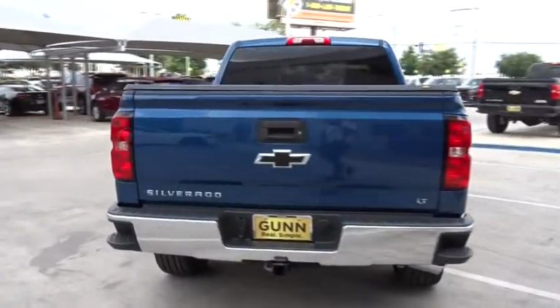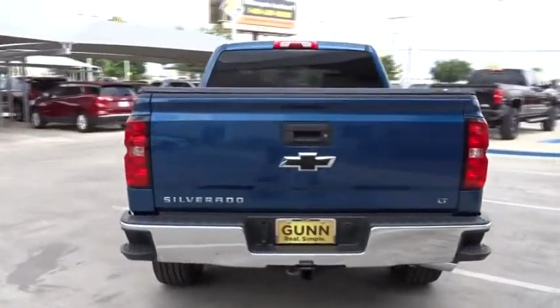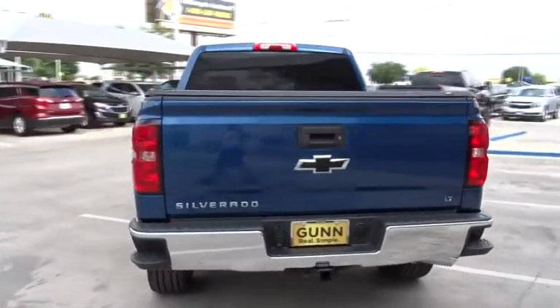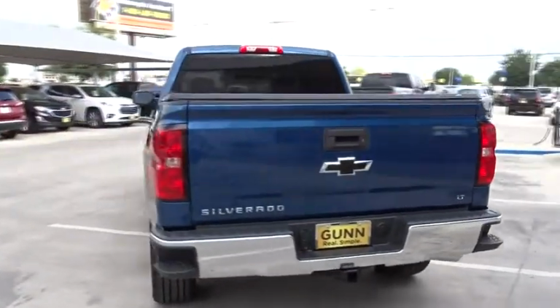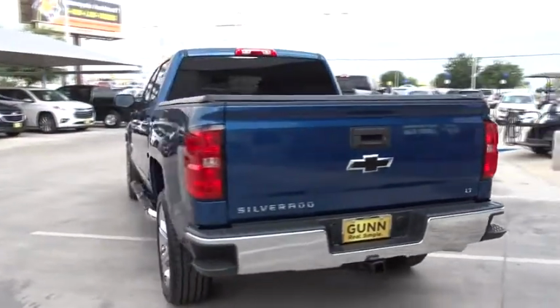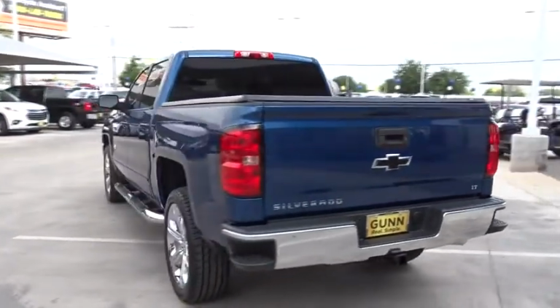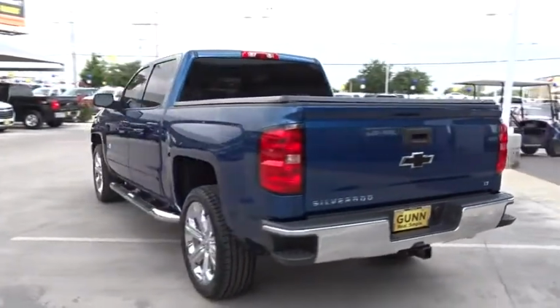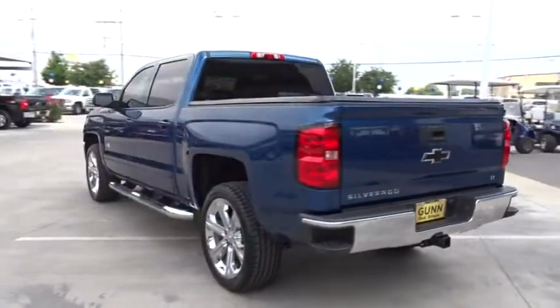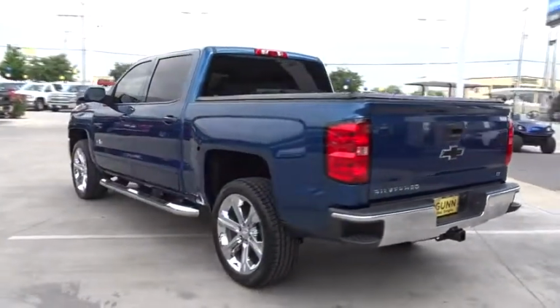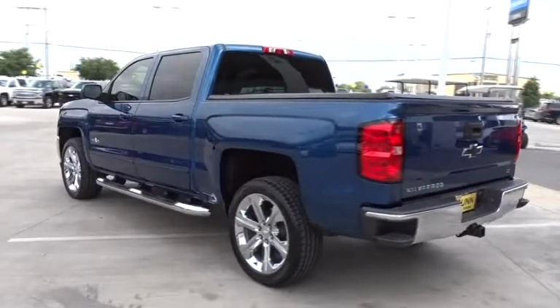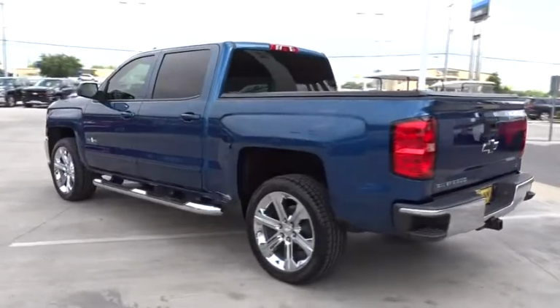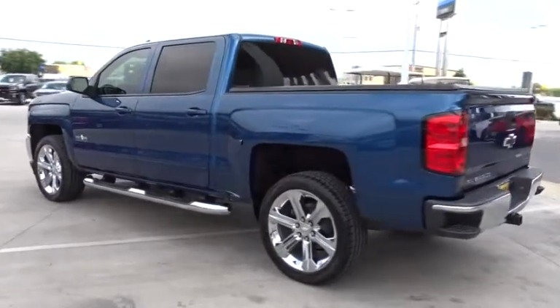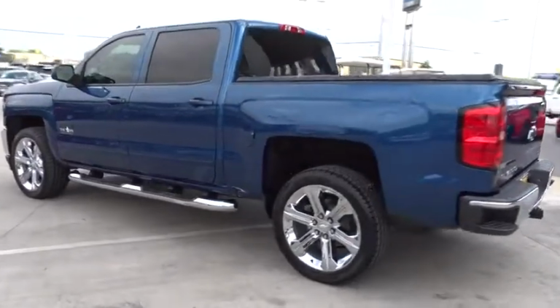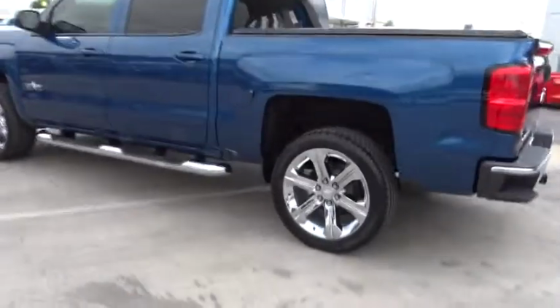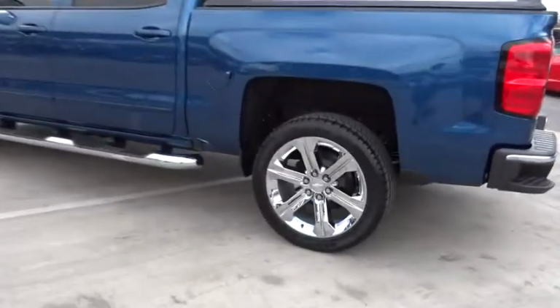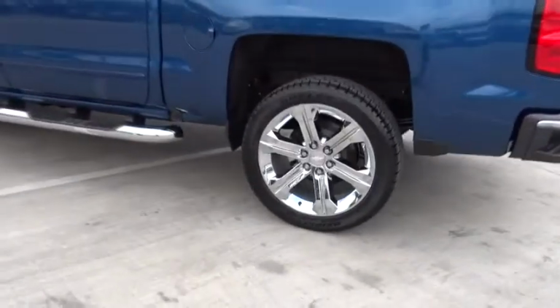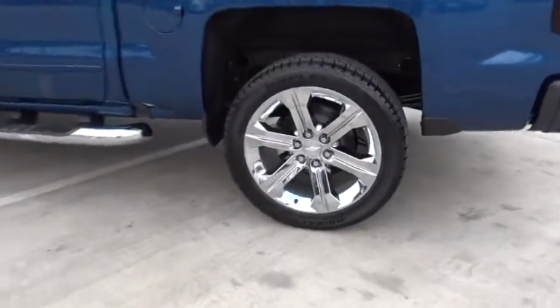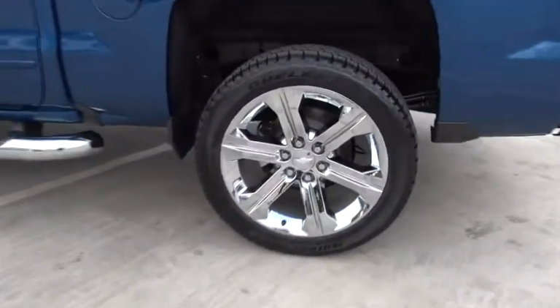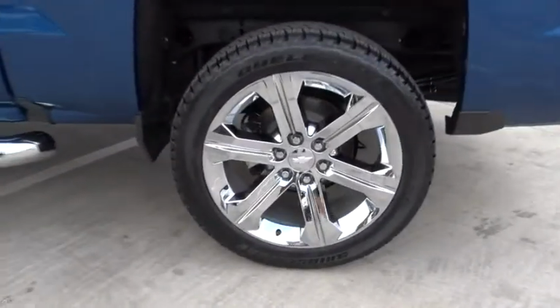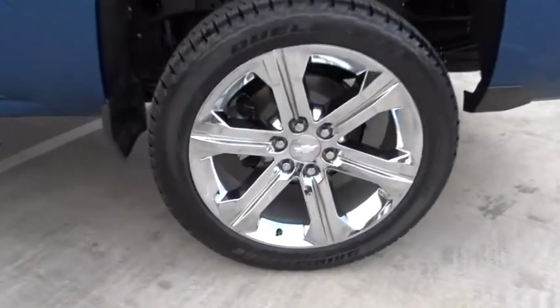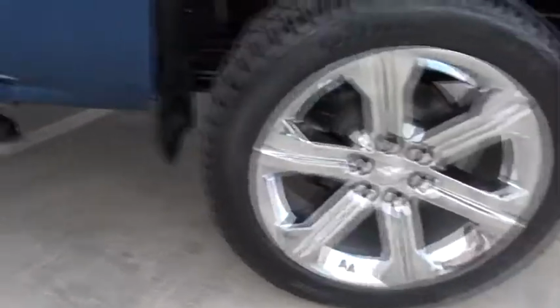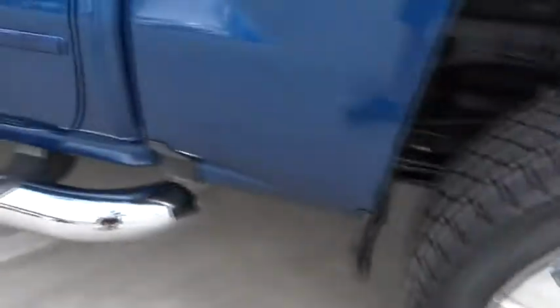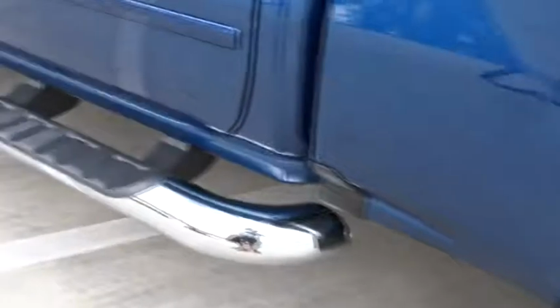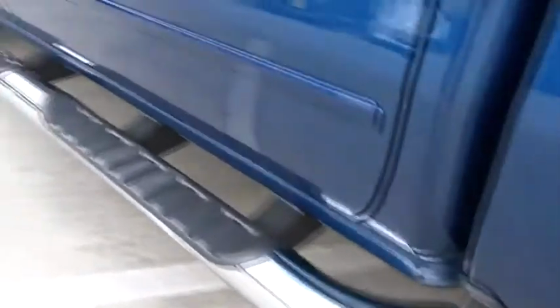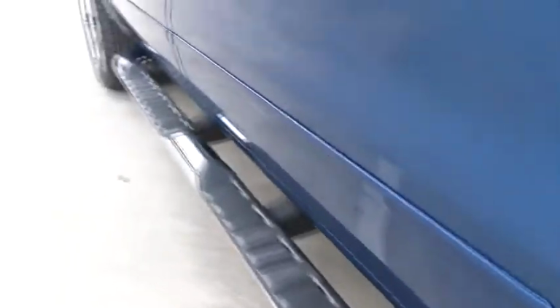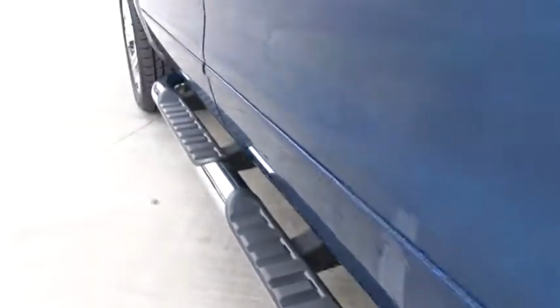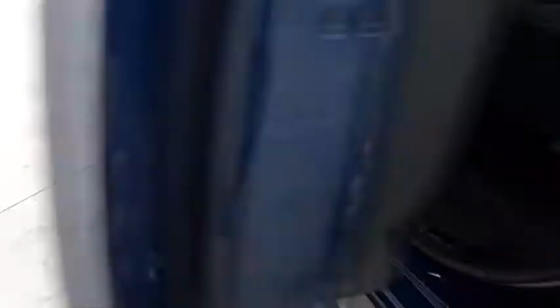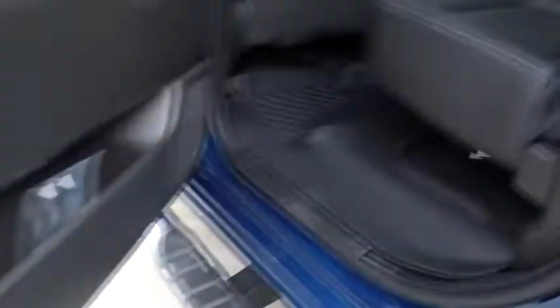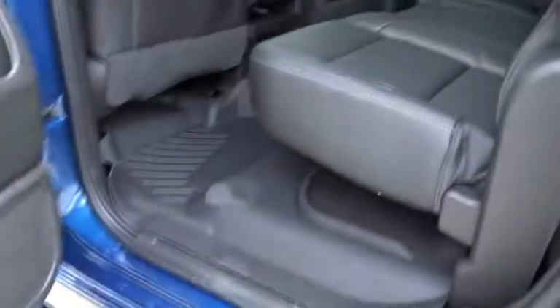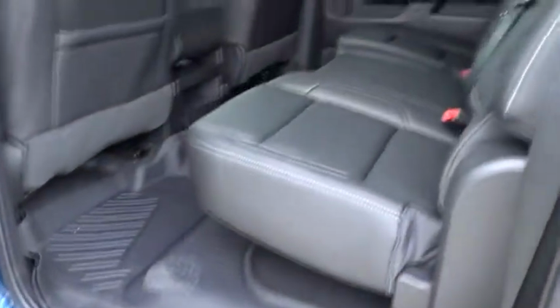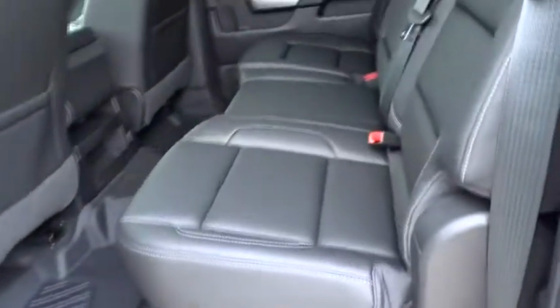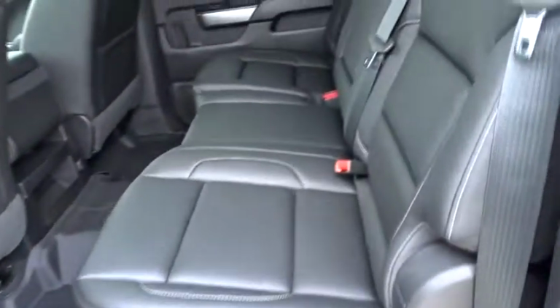Here are some of this vehicle's great options: anti-lock braking system, traction control, steering wheel audio controls, stability control, keyless entry, backup camera, leather wrapped steering wheel, Bluetooth, power steering.